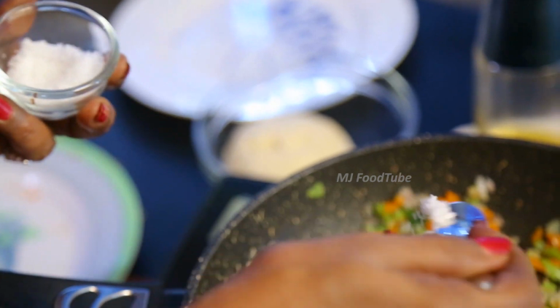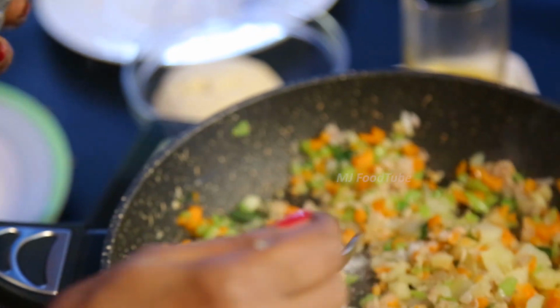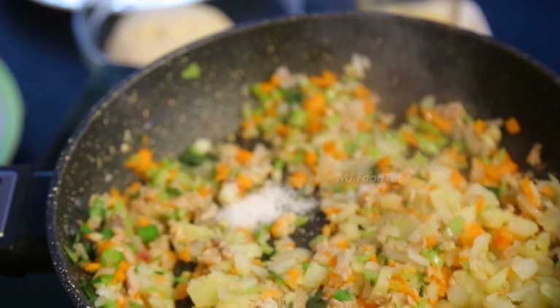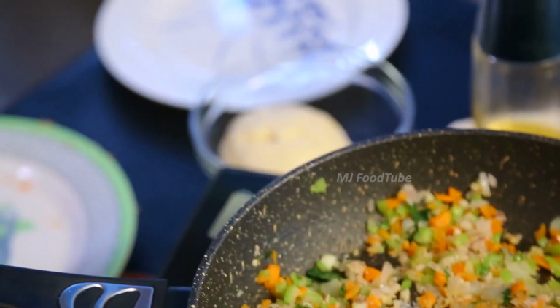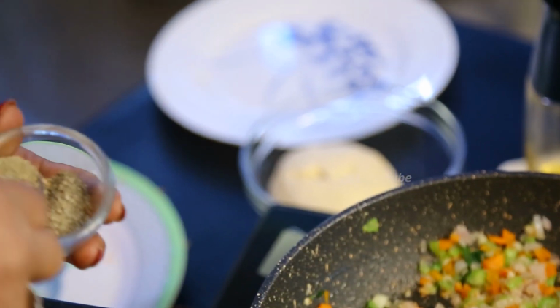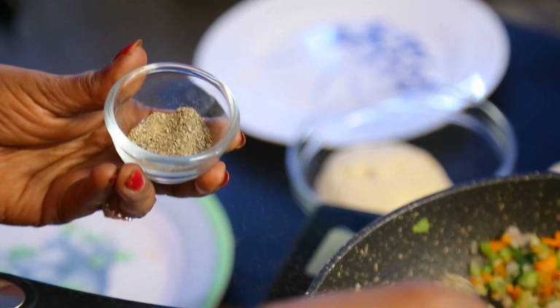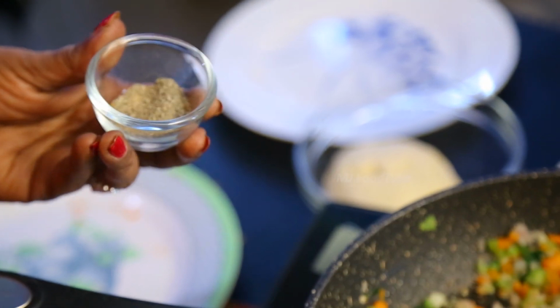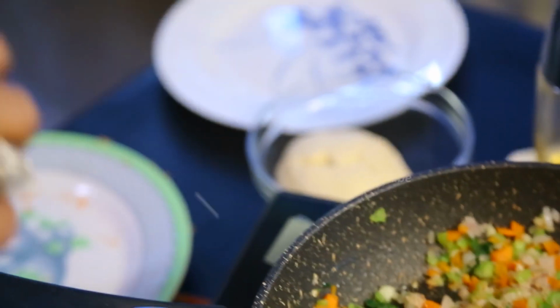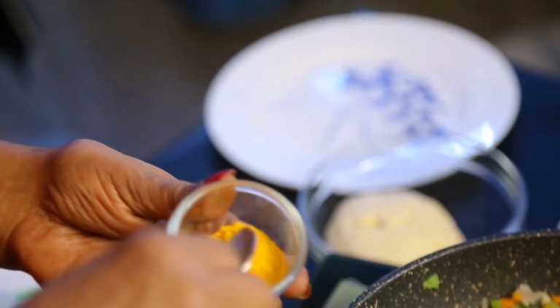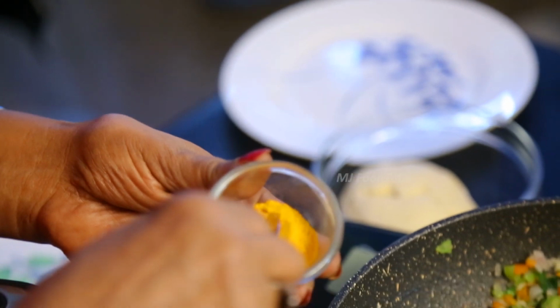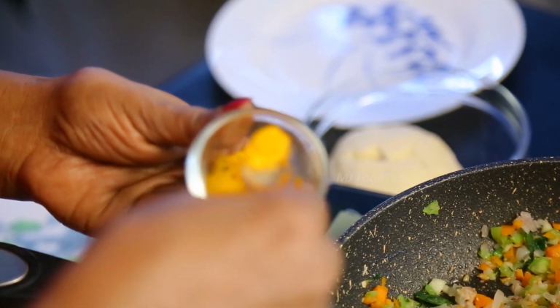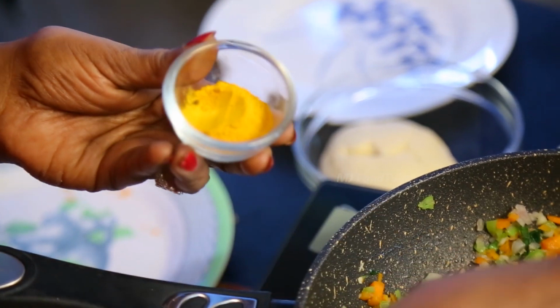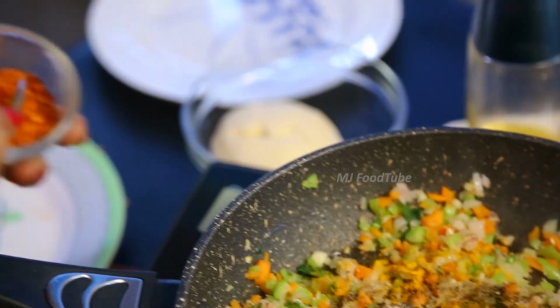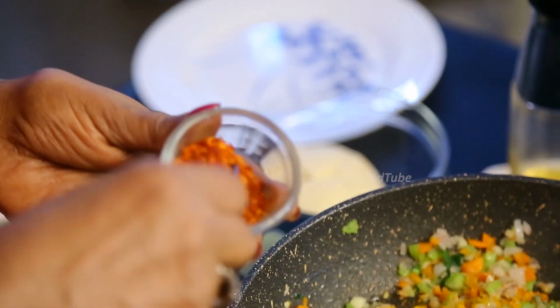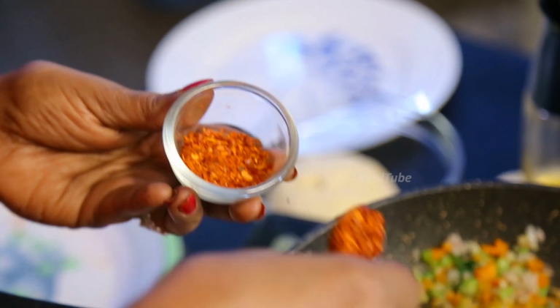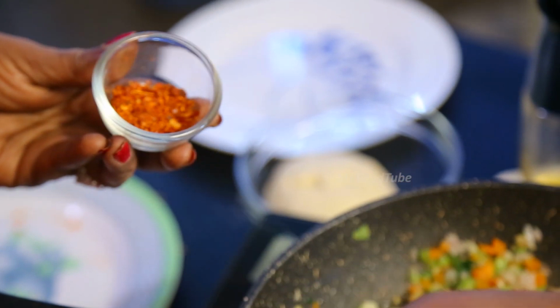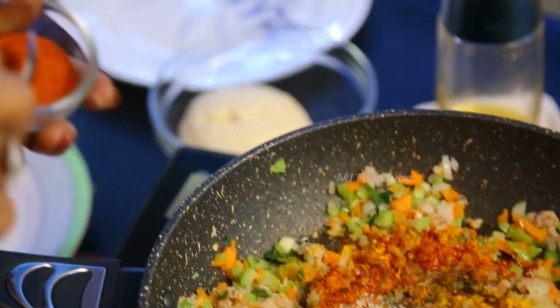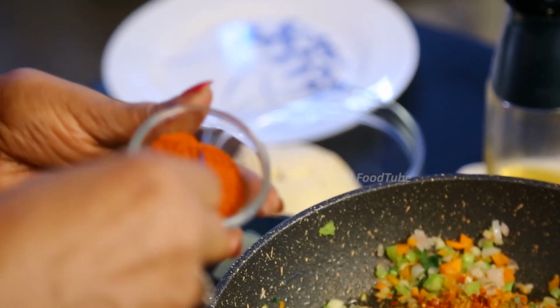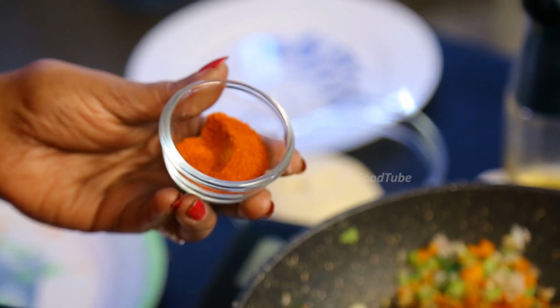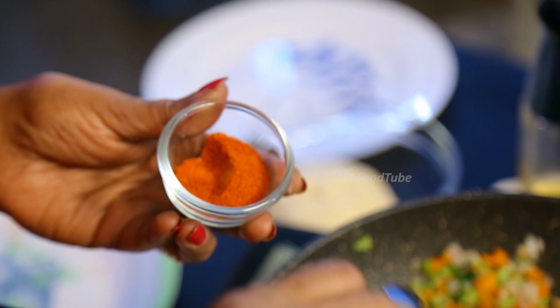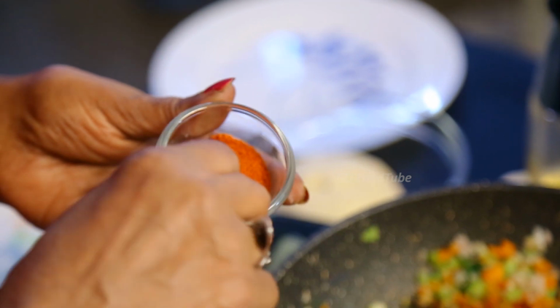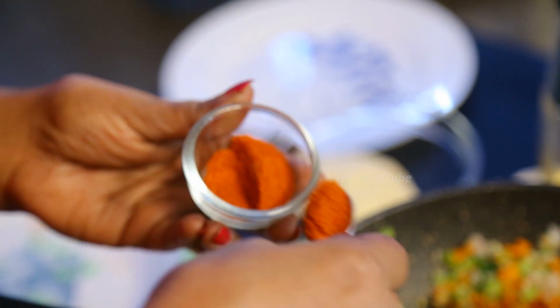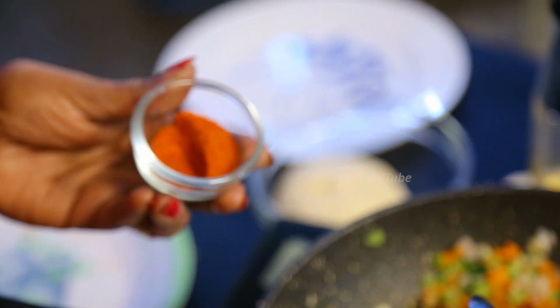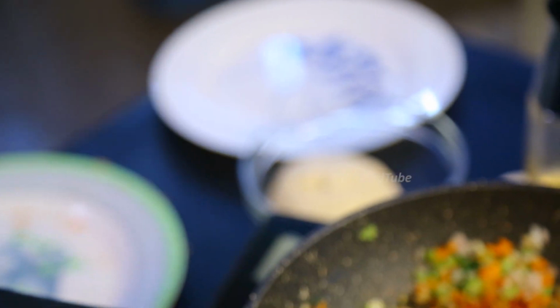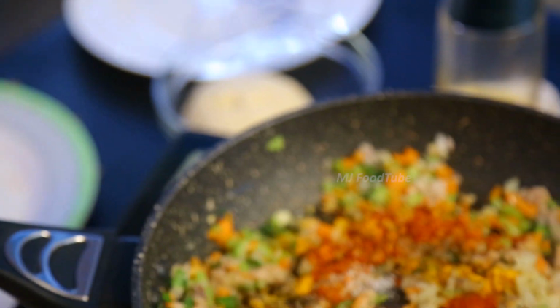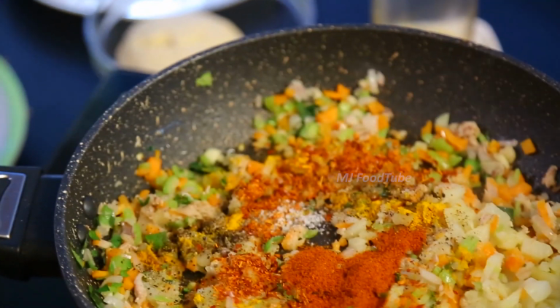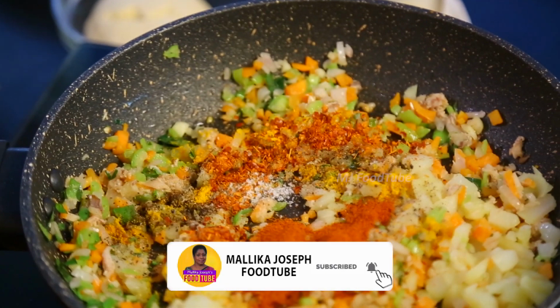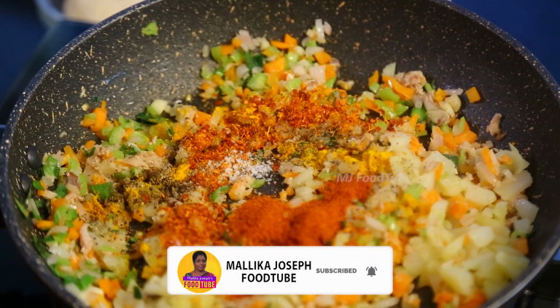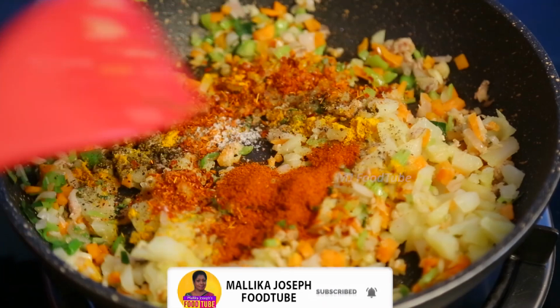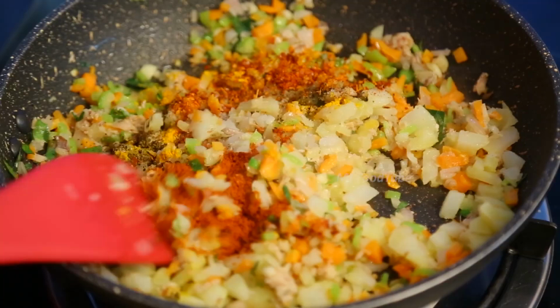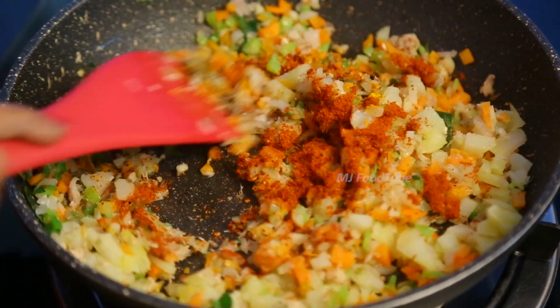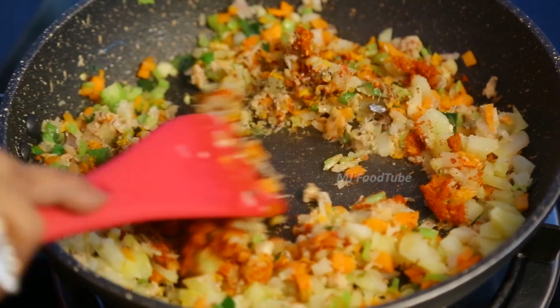We will add the salt, pepper, turmeric, chilli pieces, a little chilli powder — actually two teaspoons of chilli powder. Mix all that together.